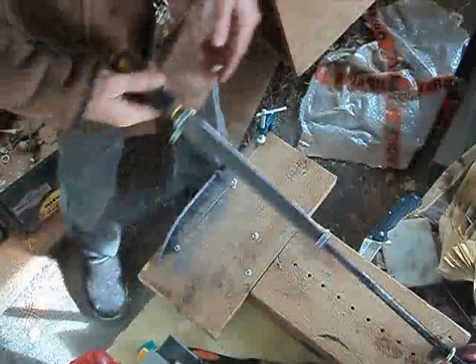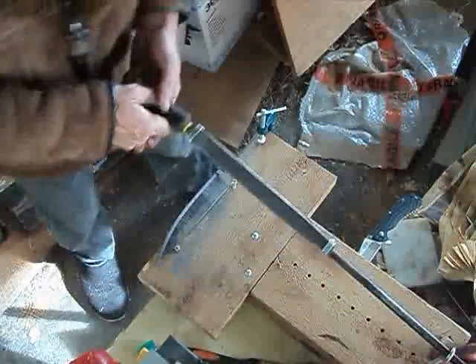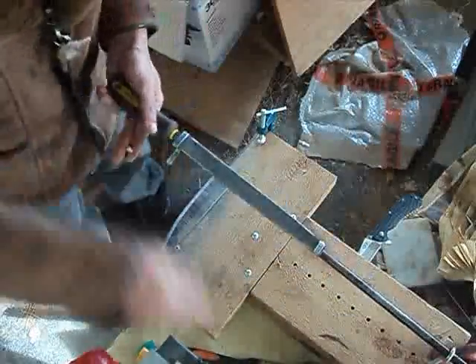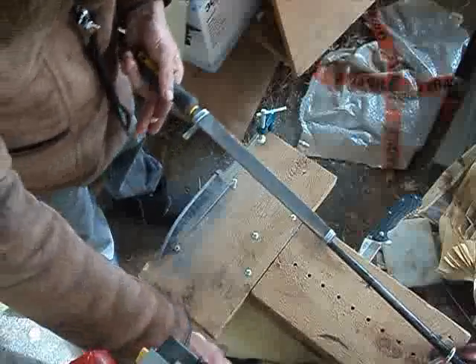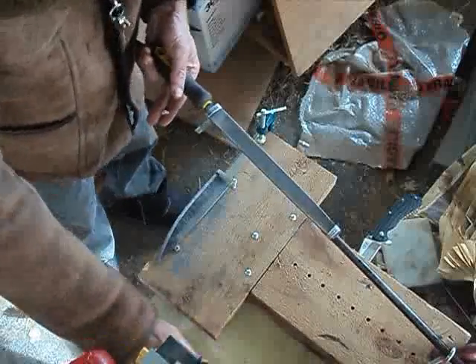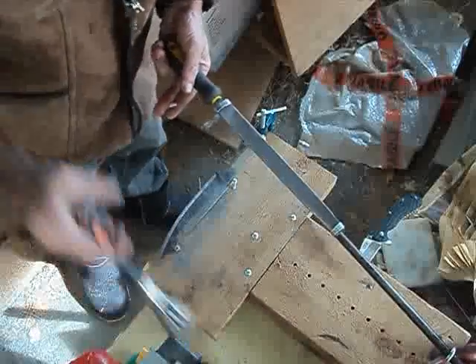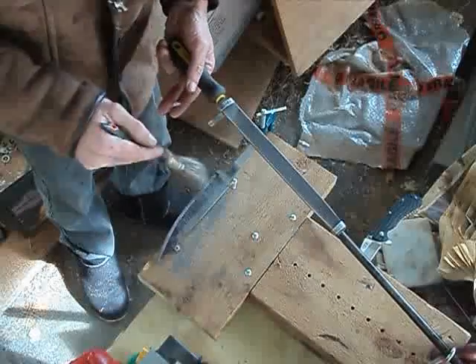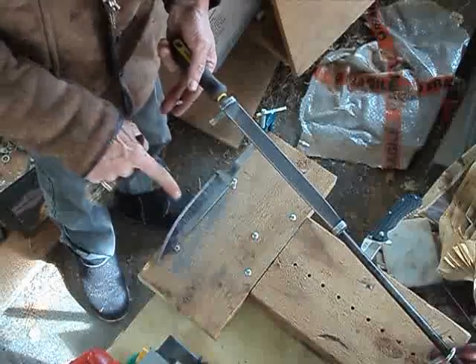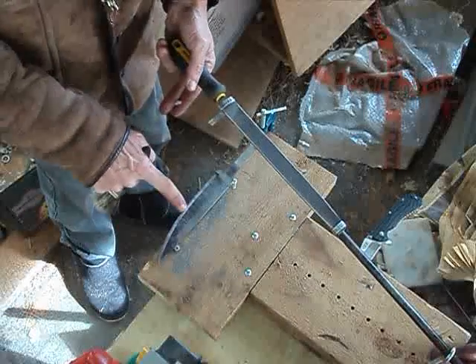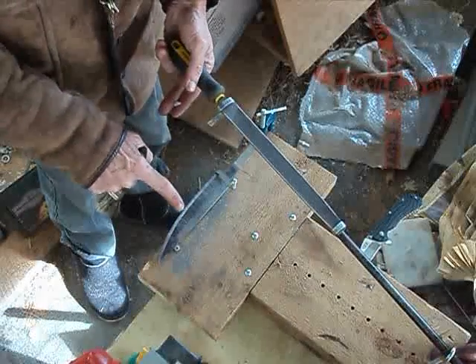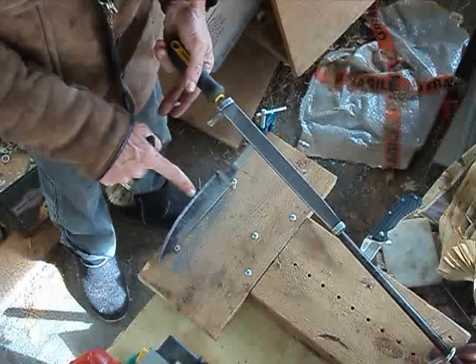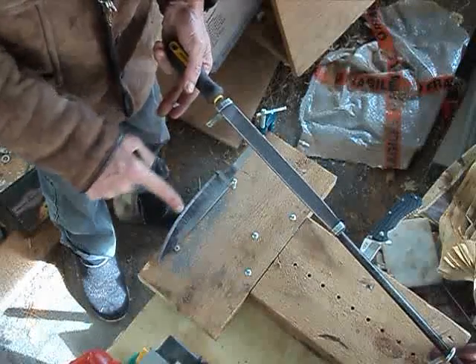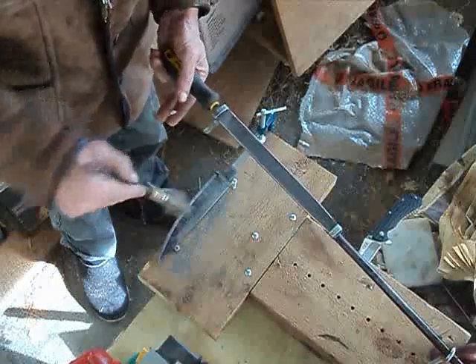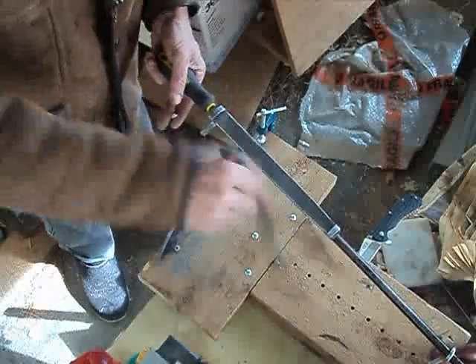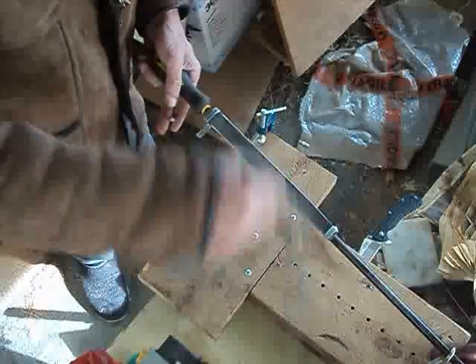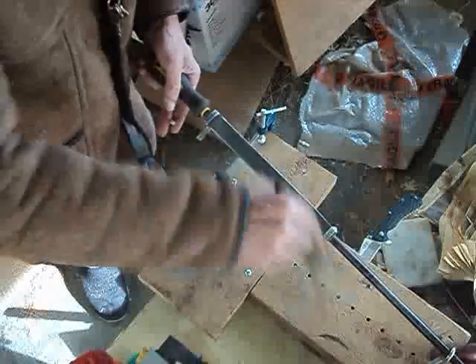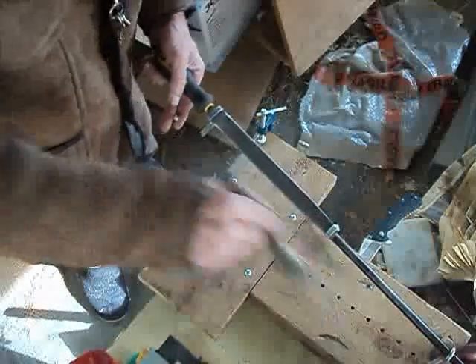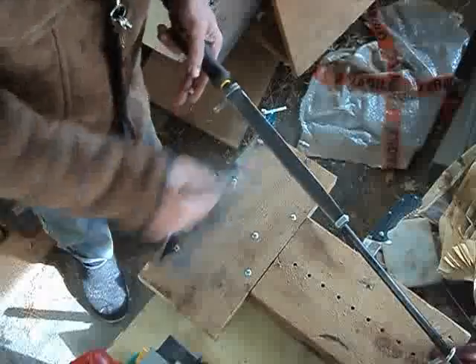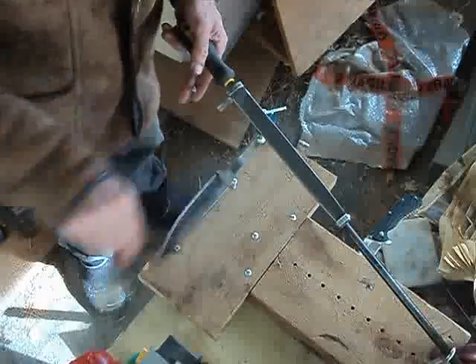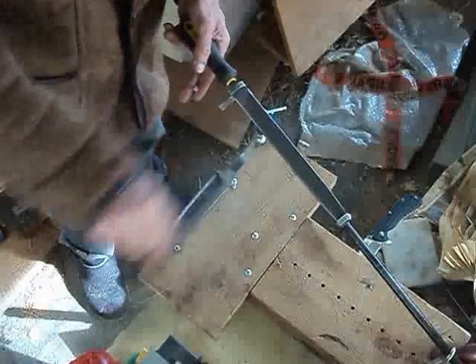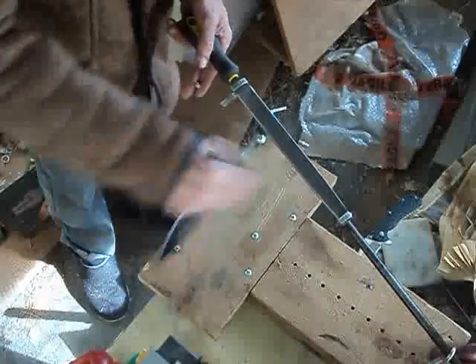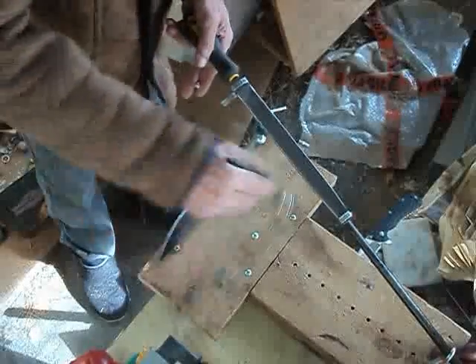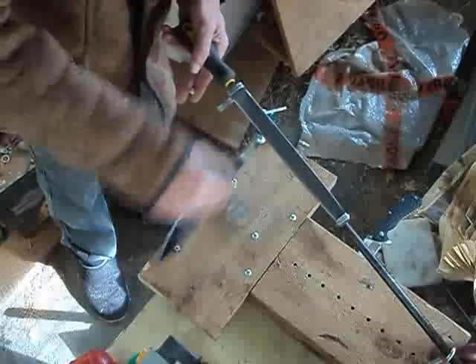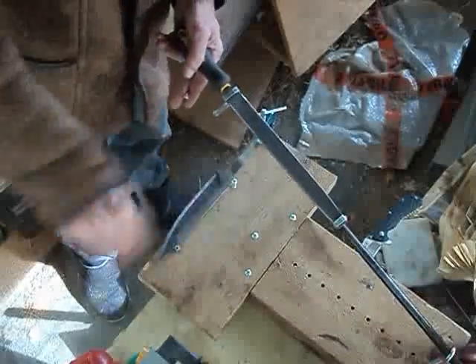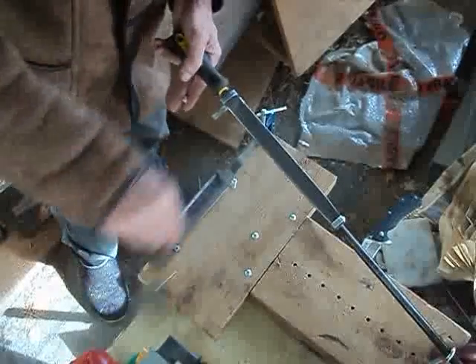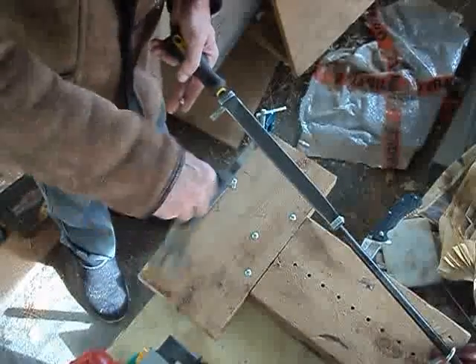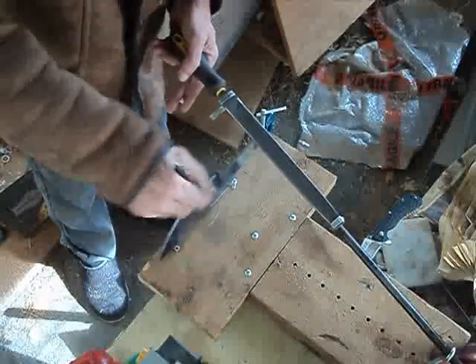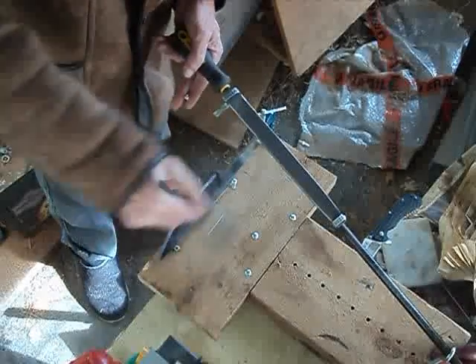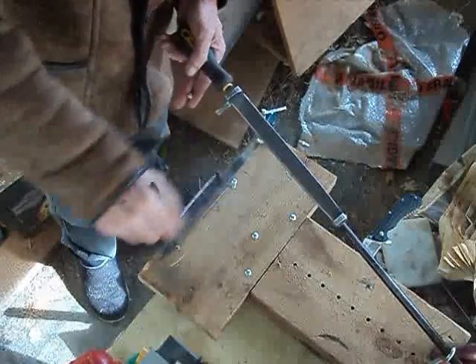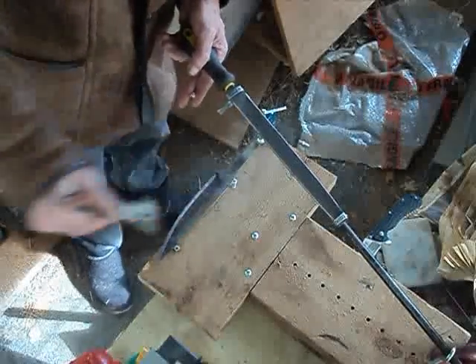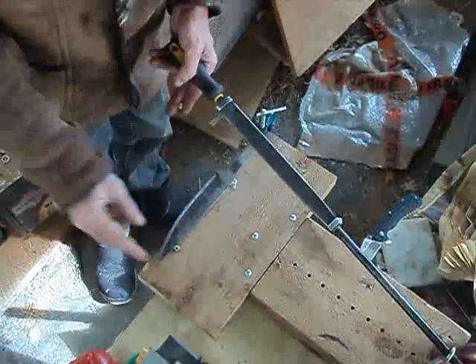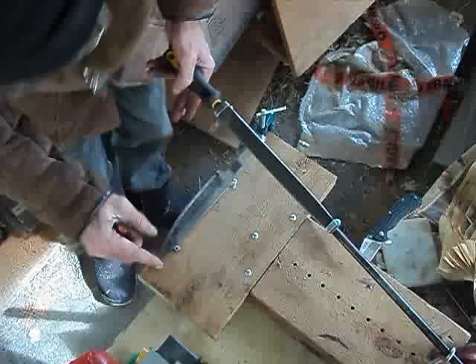Now I need to clean off my file again because I'm starting to leave marks — there are a couple of score marks there. So I'll clean all that off and clean up the work.